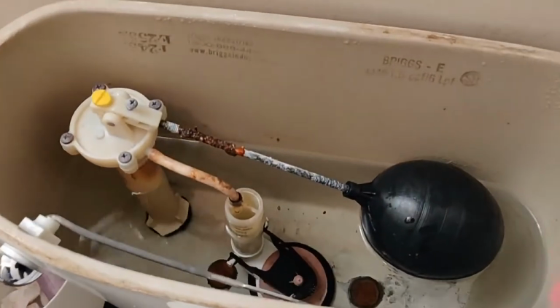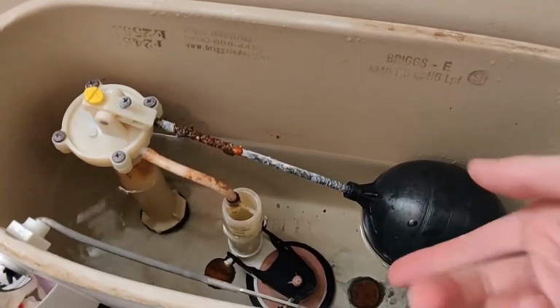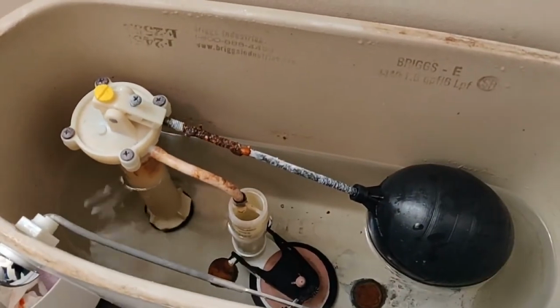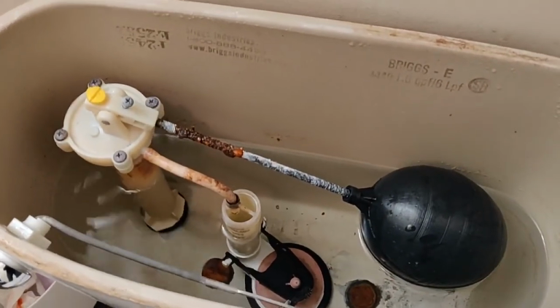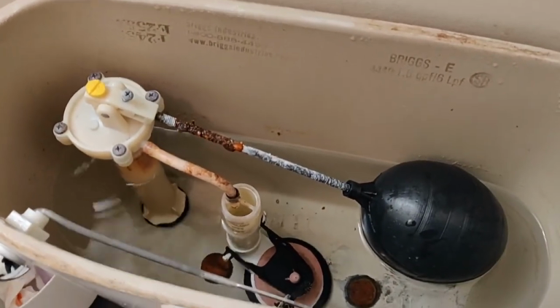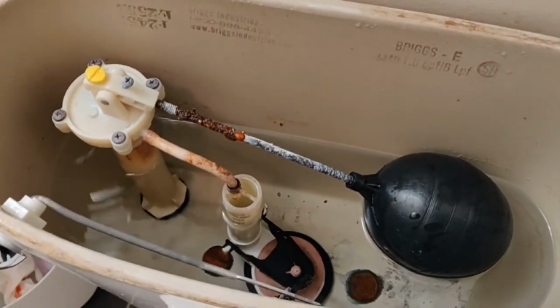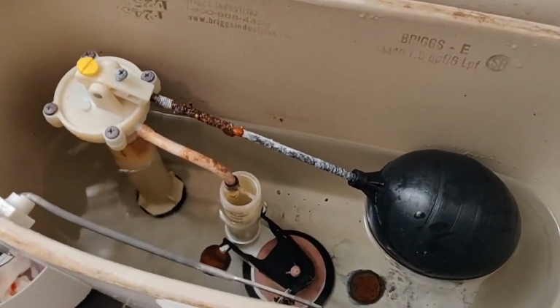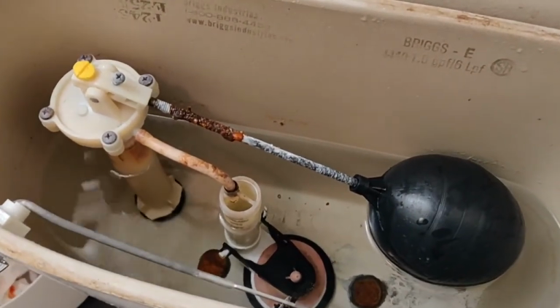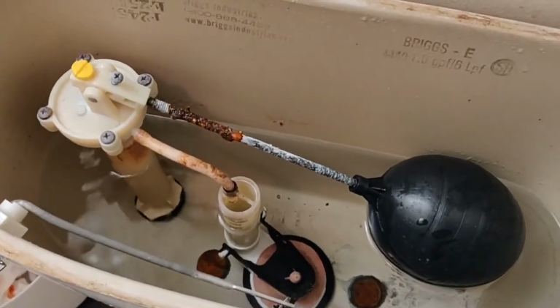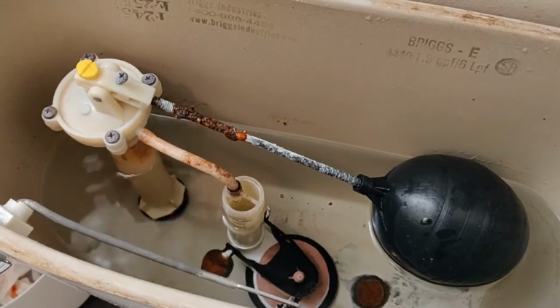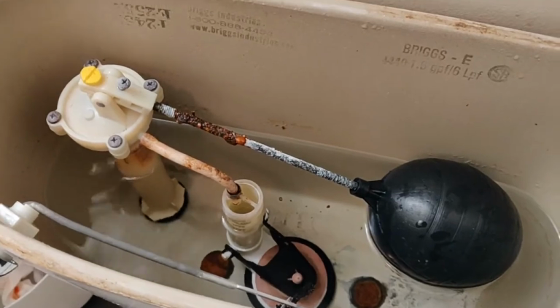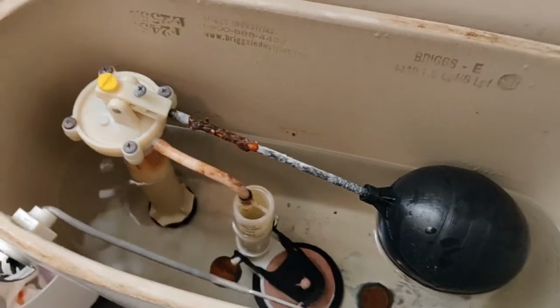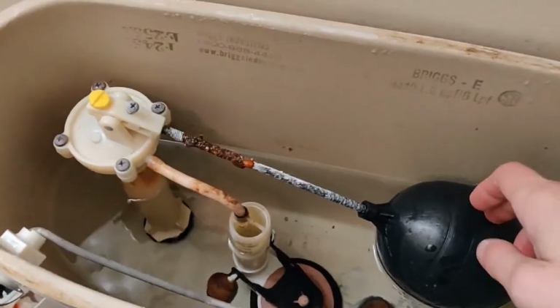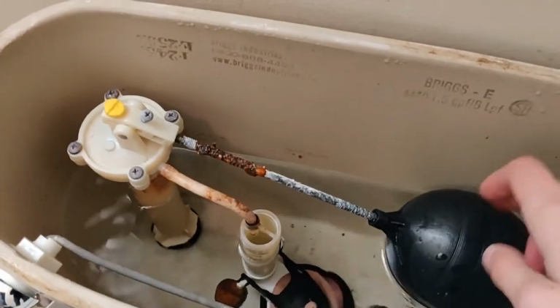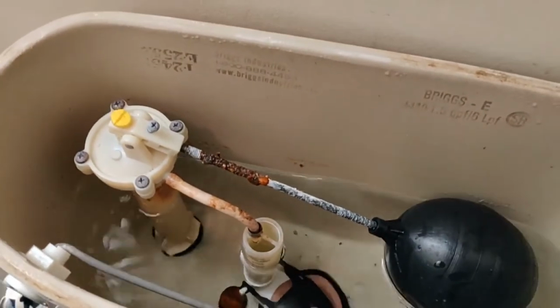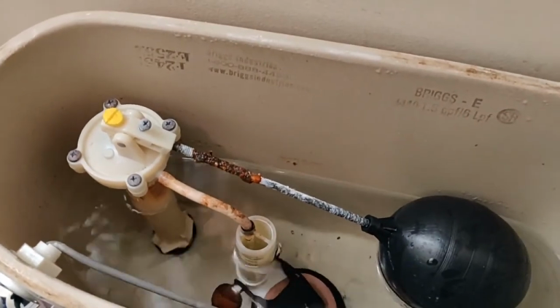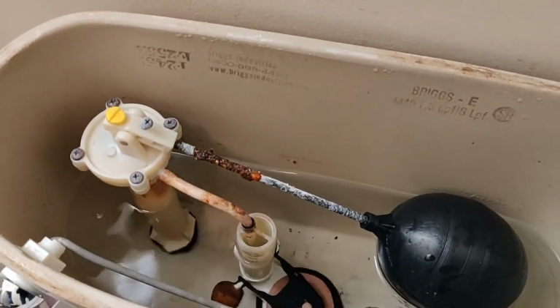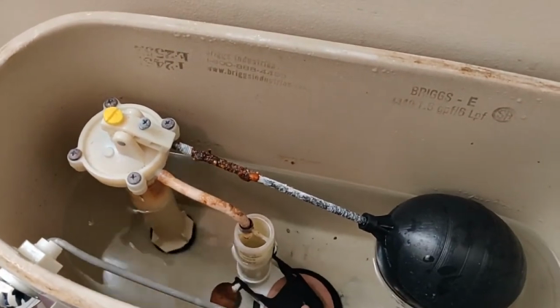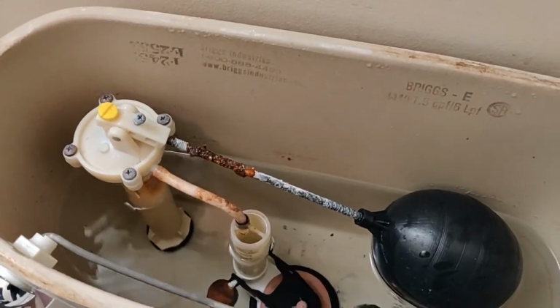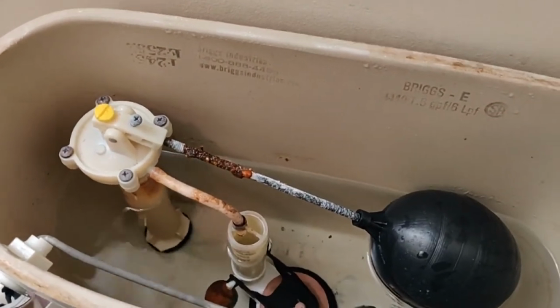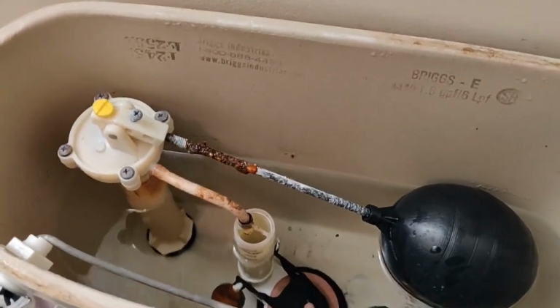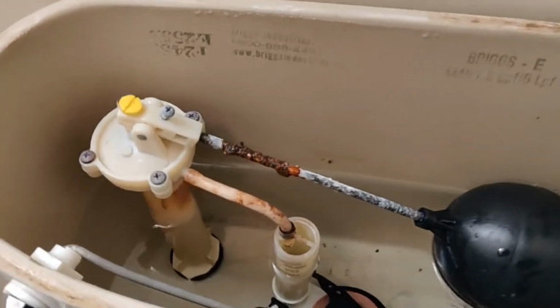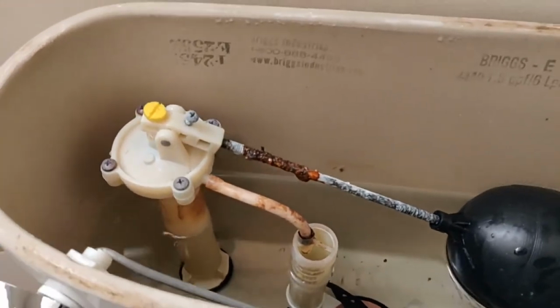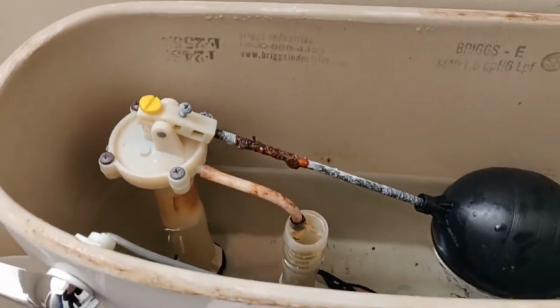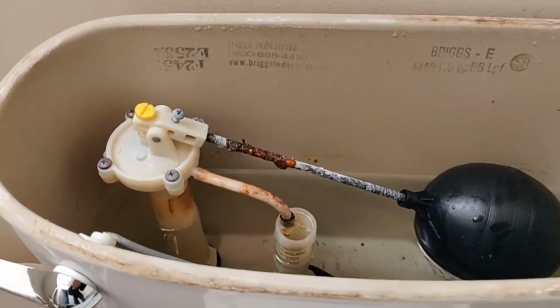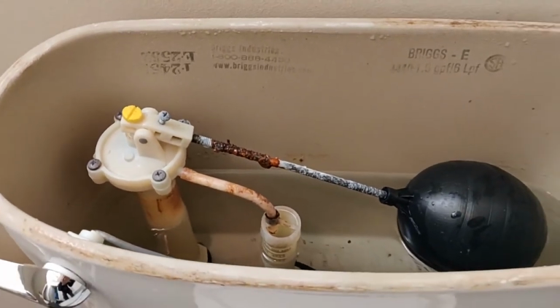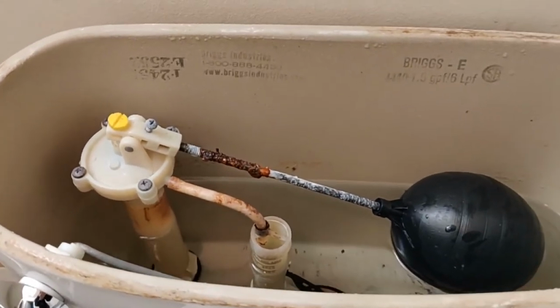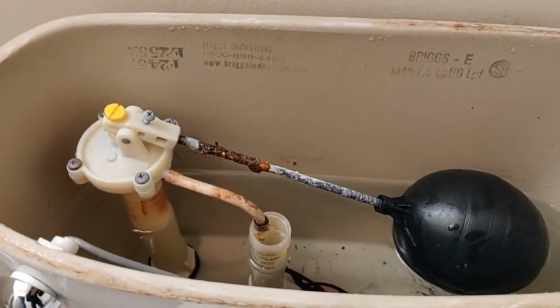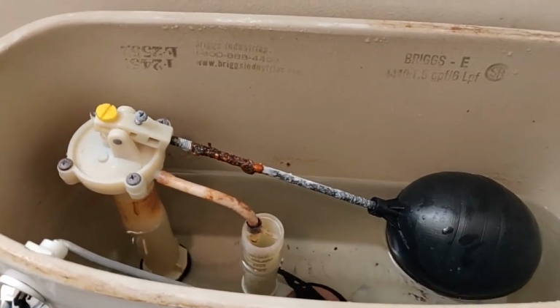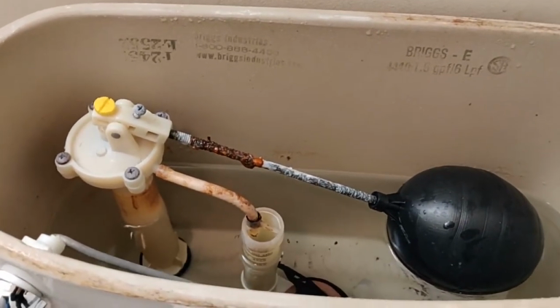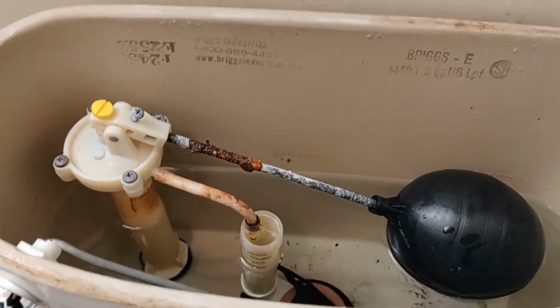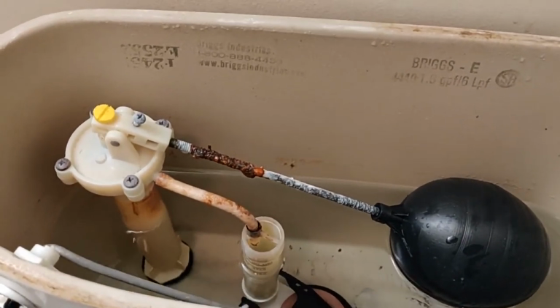If it does, you need a flapper valve. But we tend to replace both most of the time. These little guys here, they're just waiting to be swapped out. Look at how crusty and rusty that one is — I've seen worse though. Let's swap it out. Easy fix.